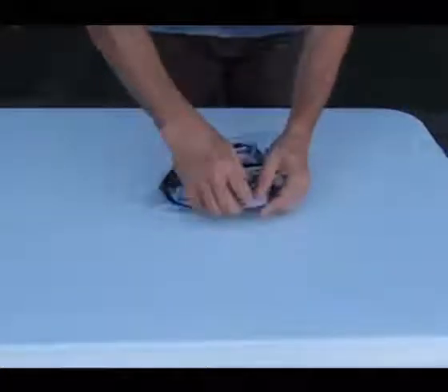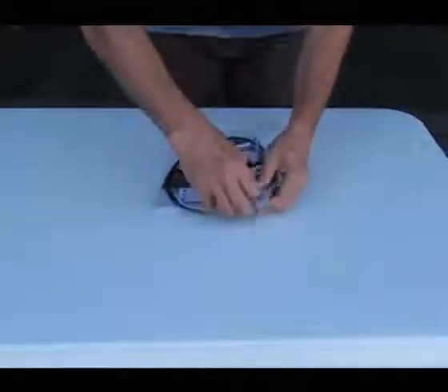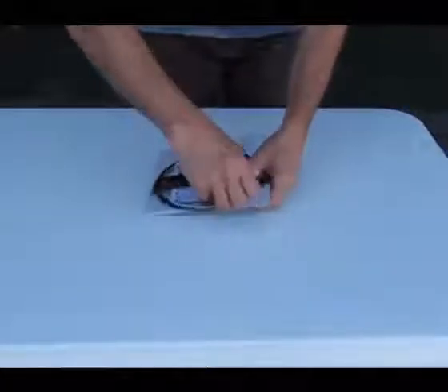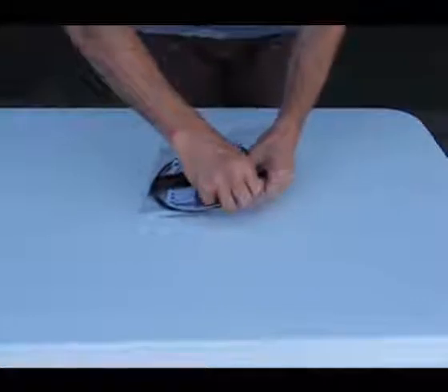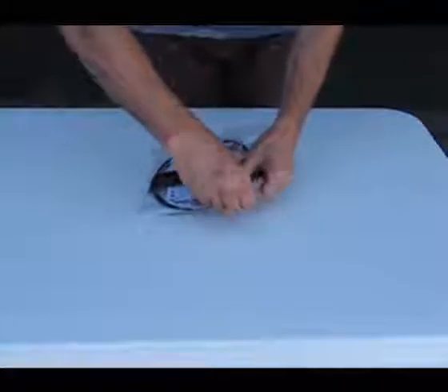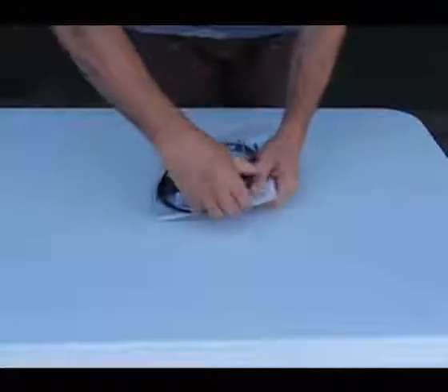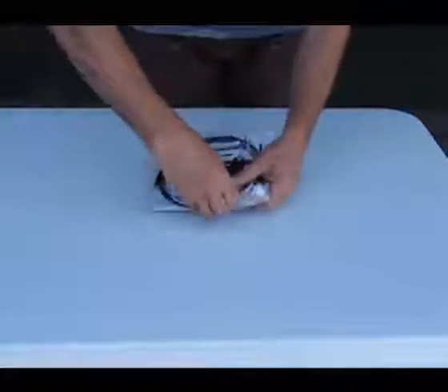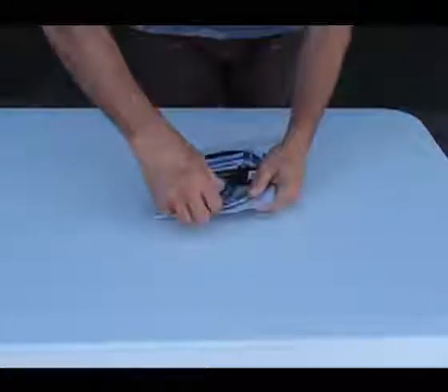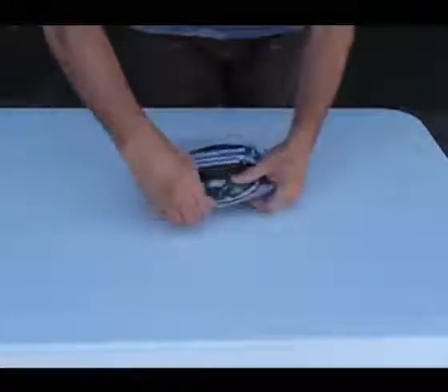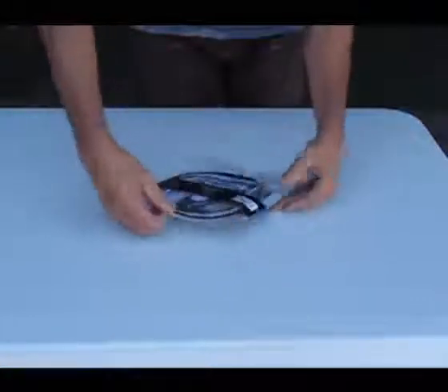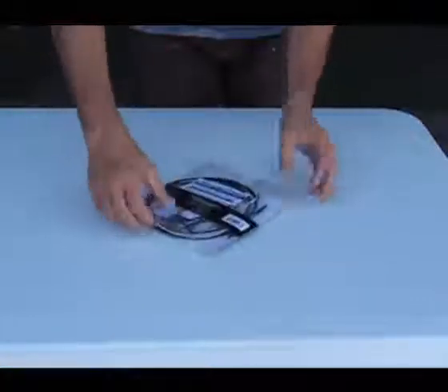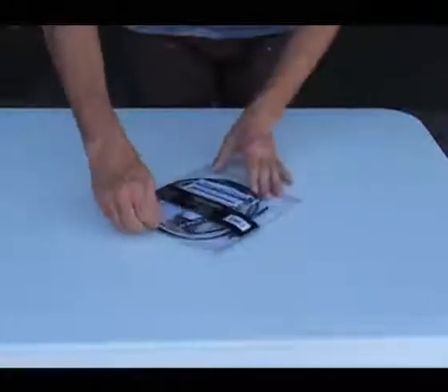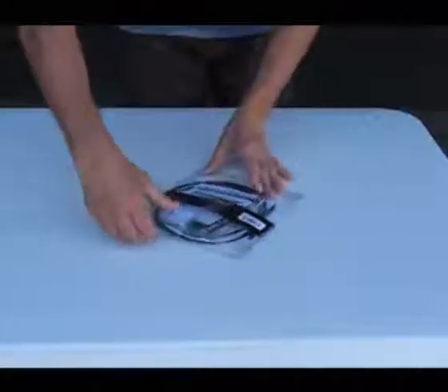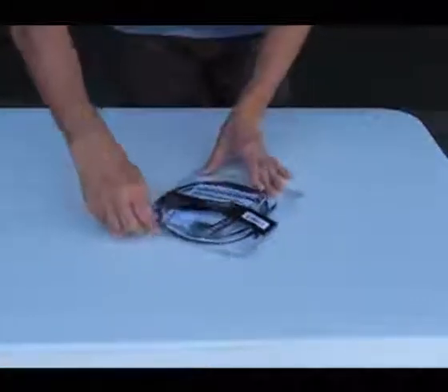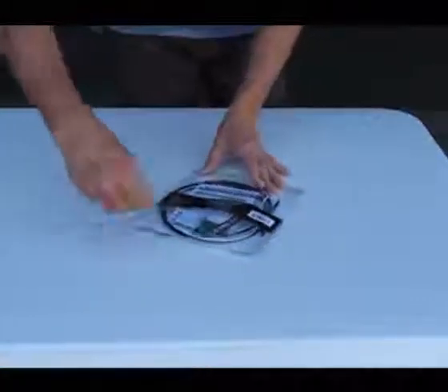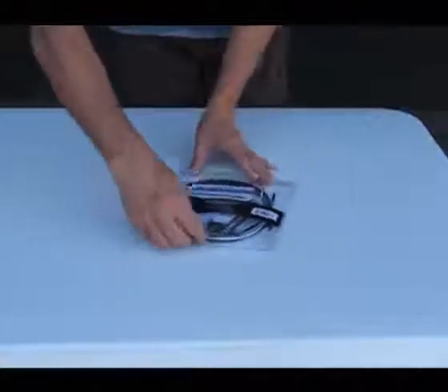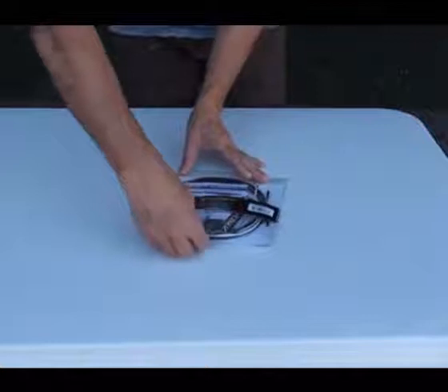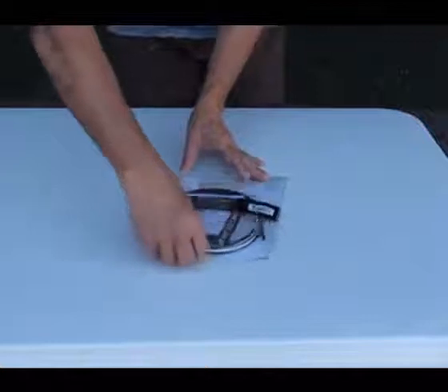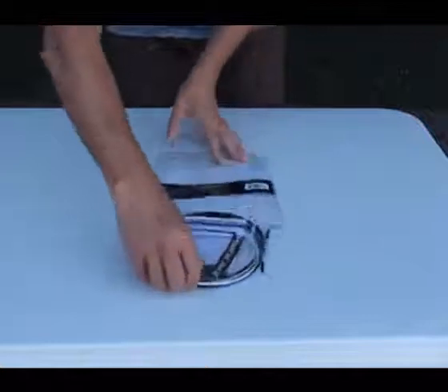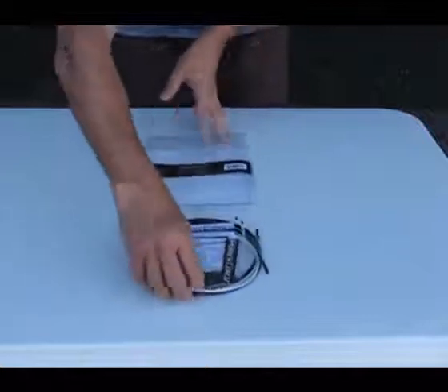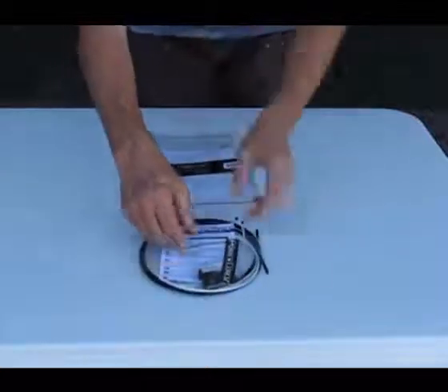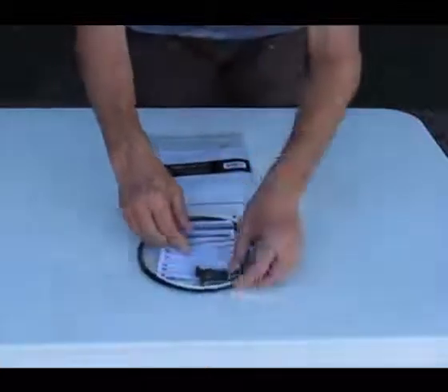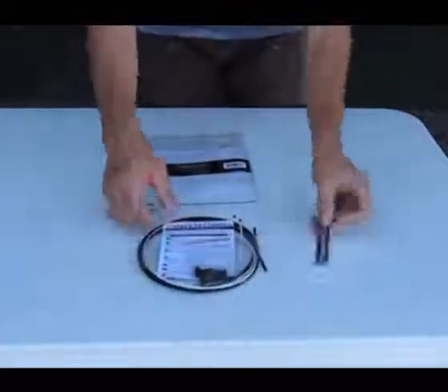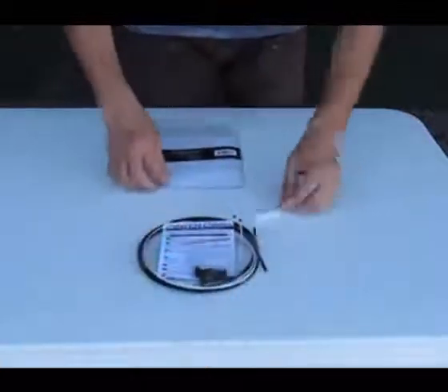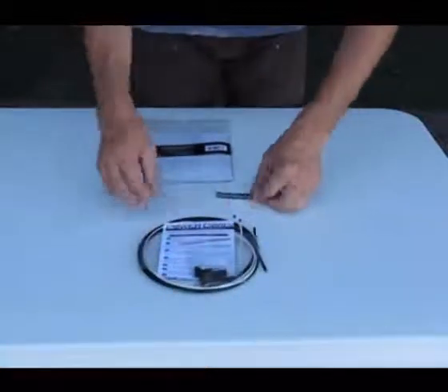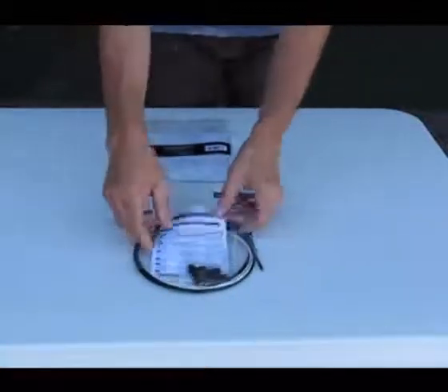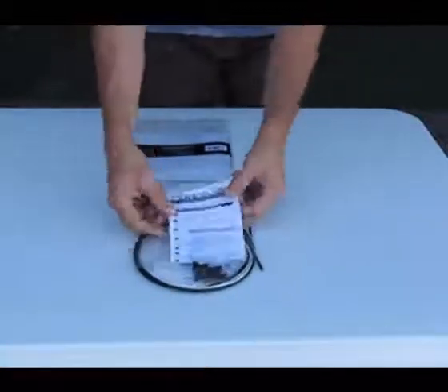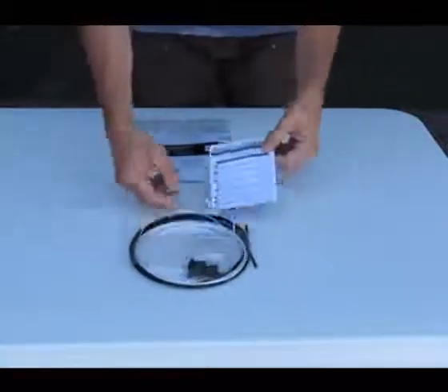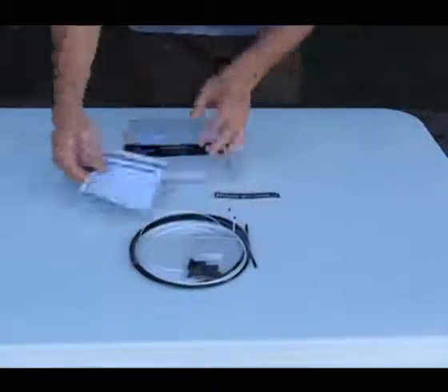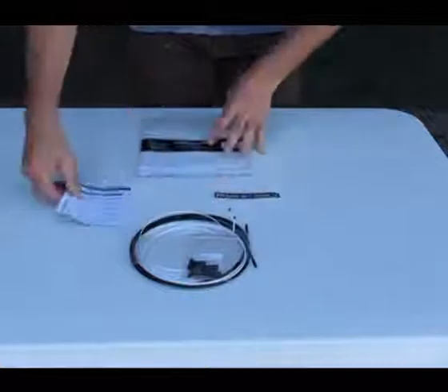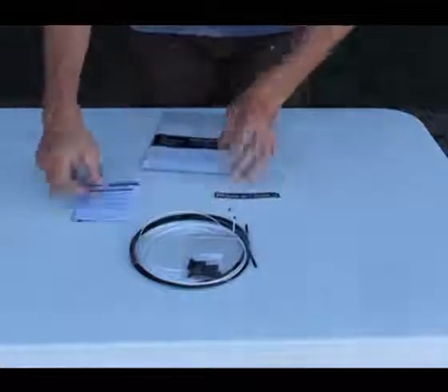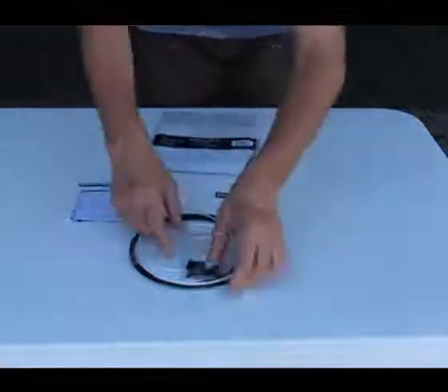We'll go ahead and open it up and pull out the different contents. Just take it and slide it all the way out. We have some PowerCore stickers and instruction sheets.